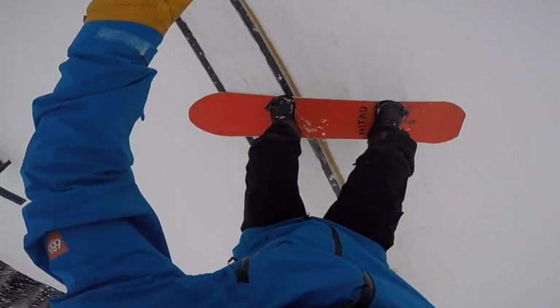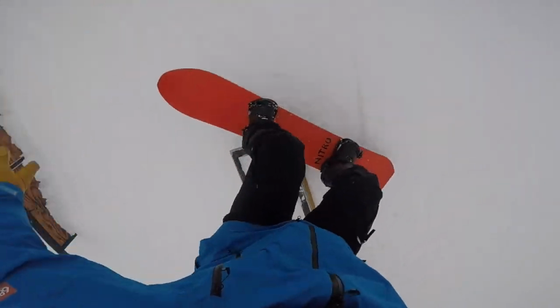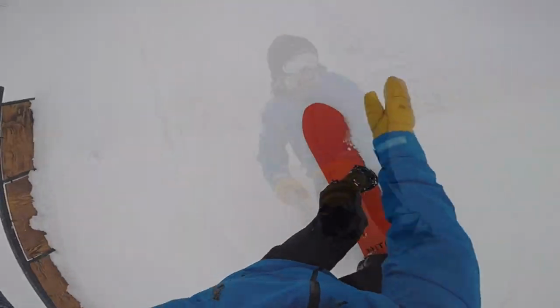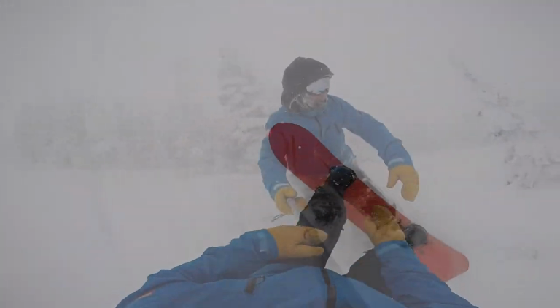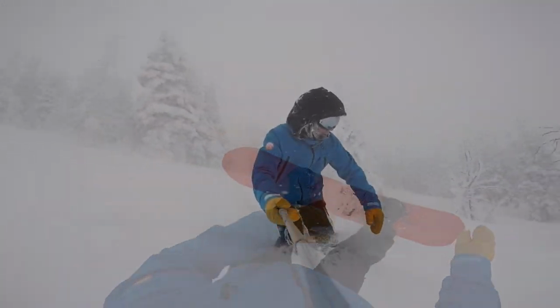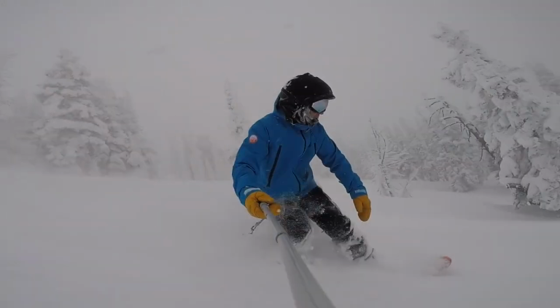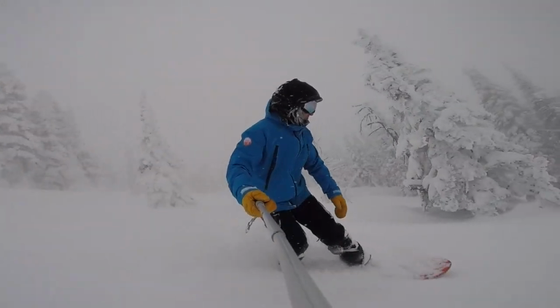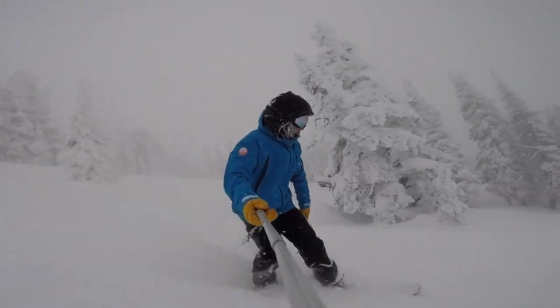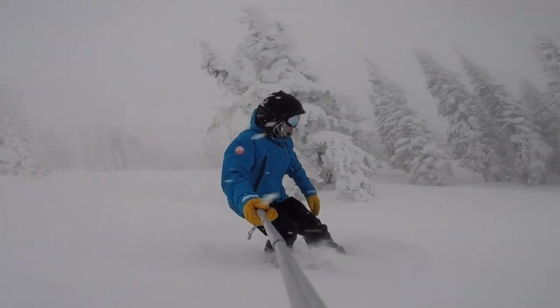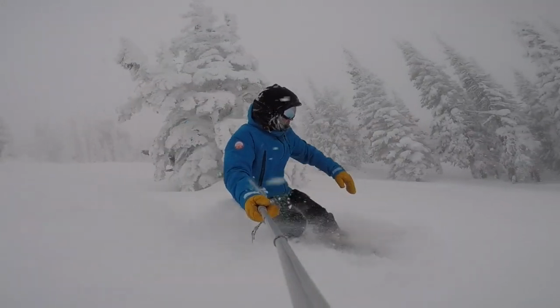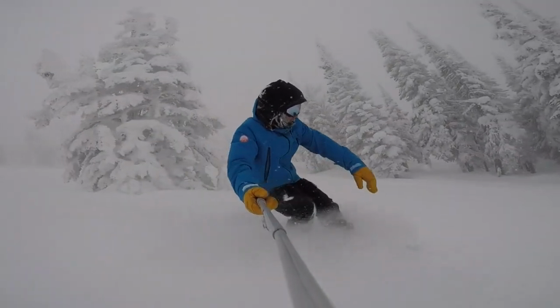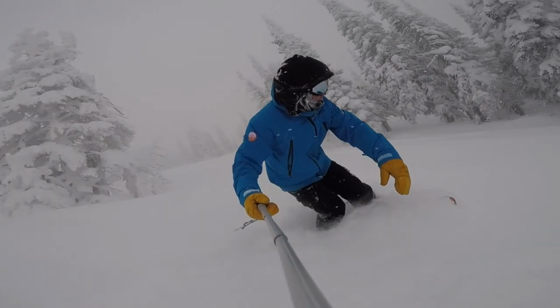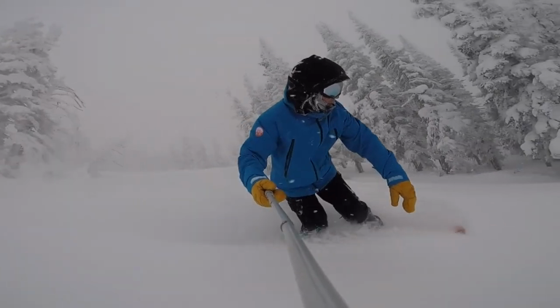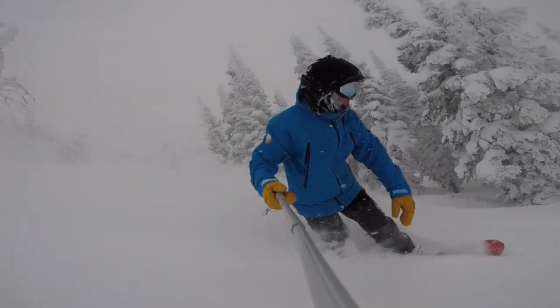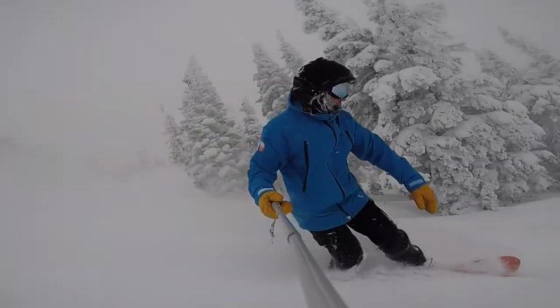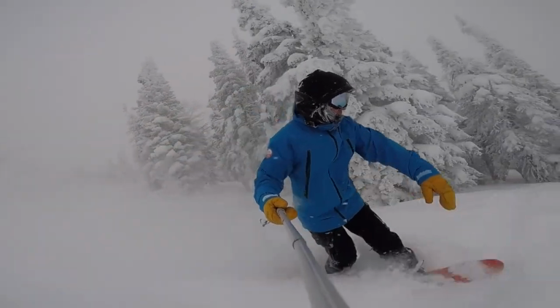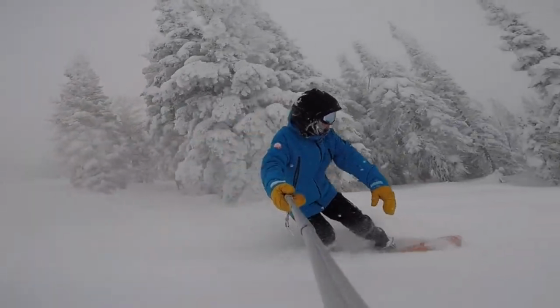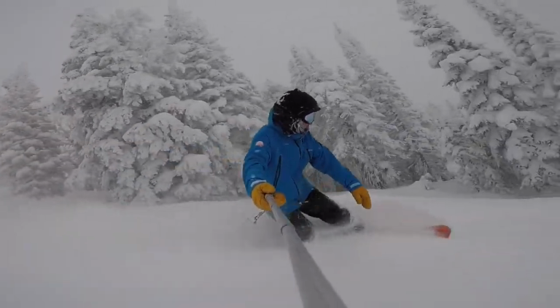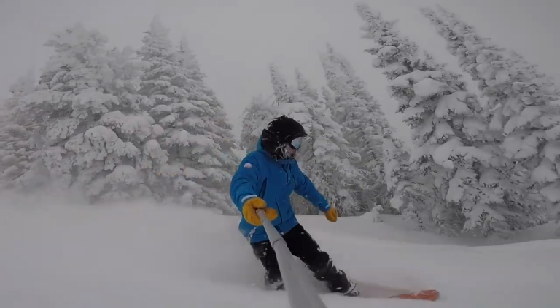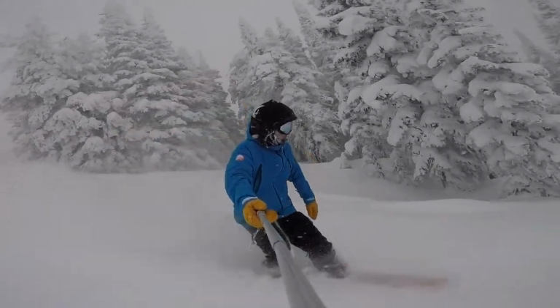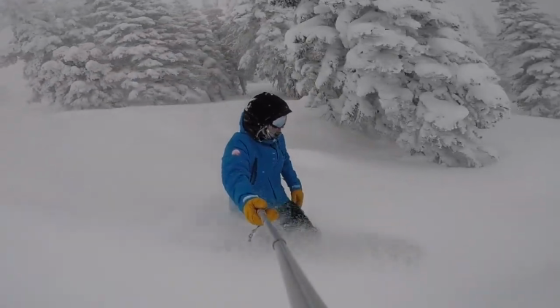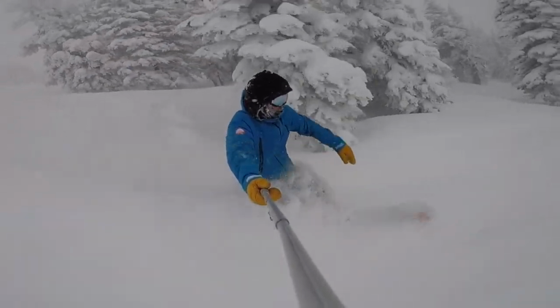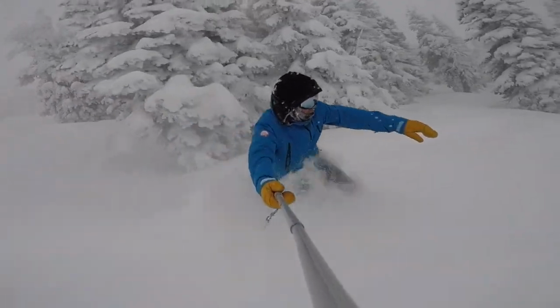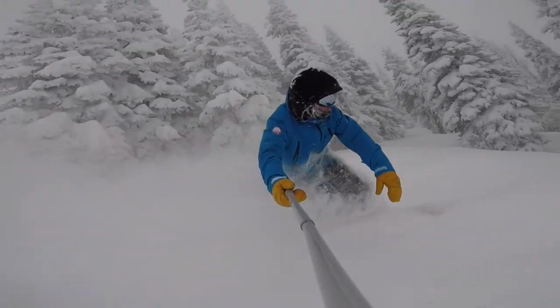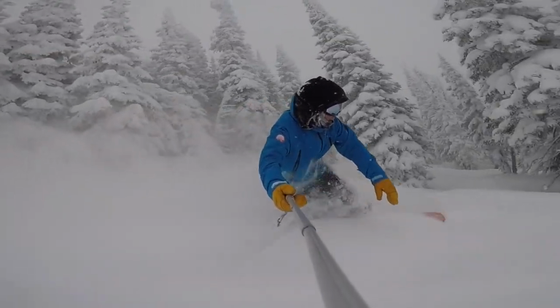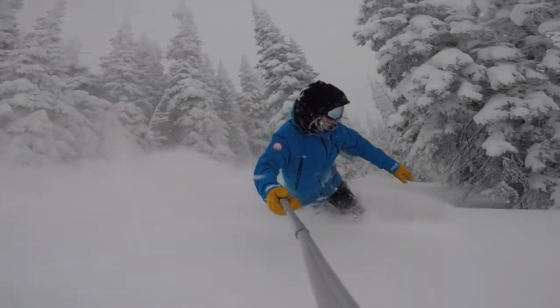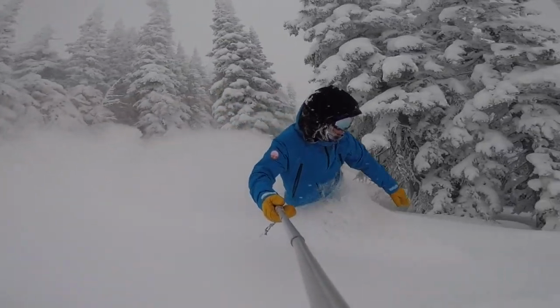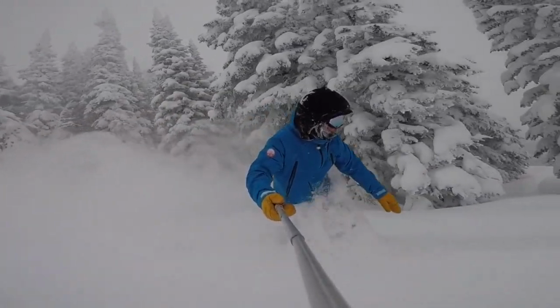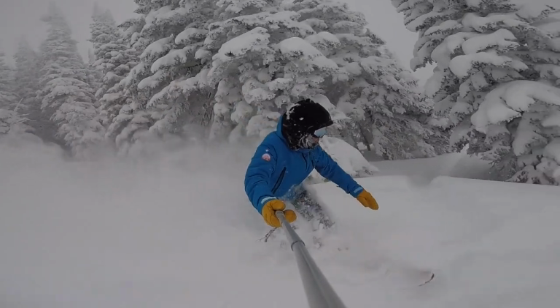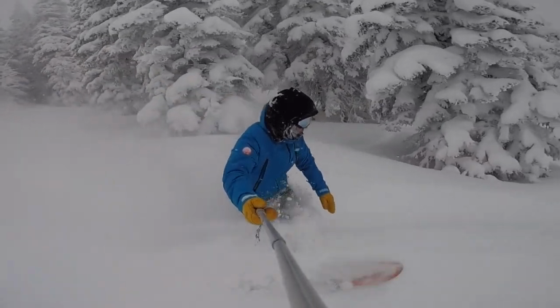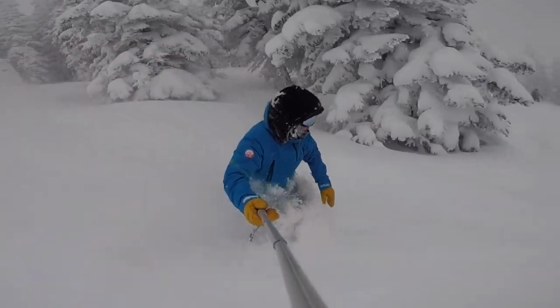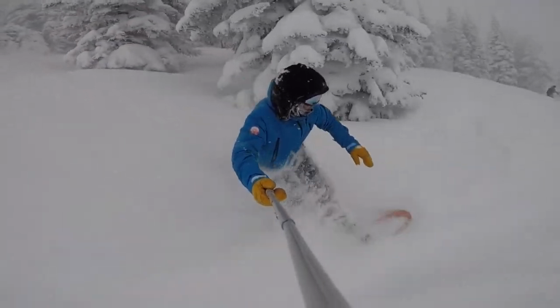The Fusion also has a larger radius sidecut that slowly gets thinner towards the tail. This makes acceleration out of turns easy and keeps the nose area catch free.